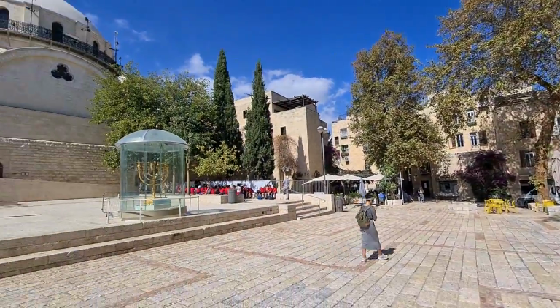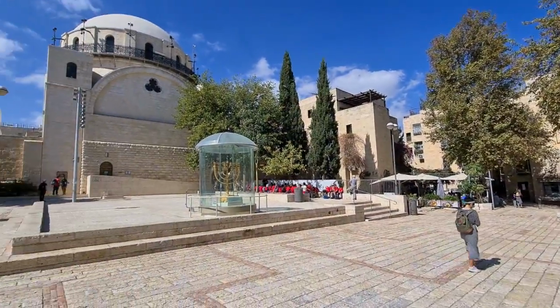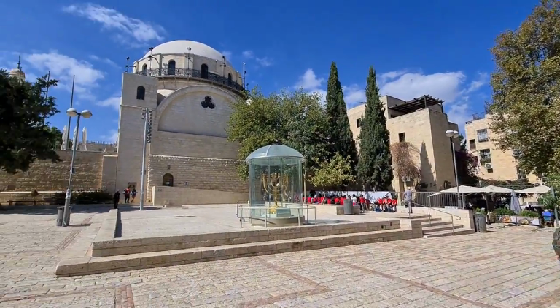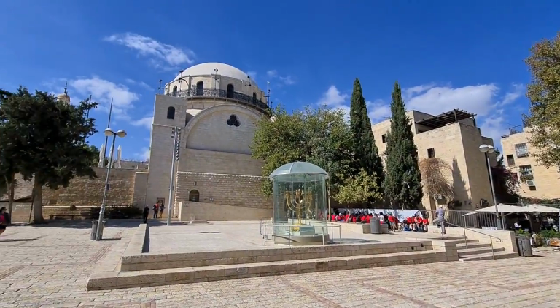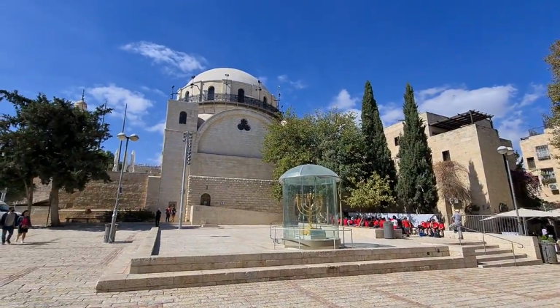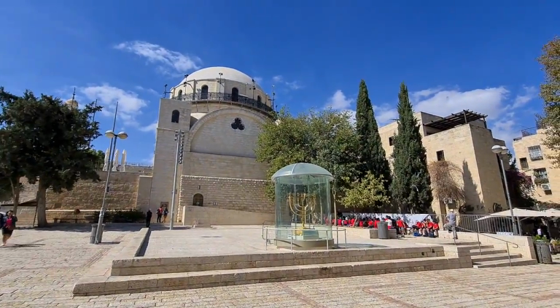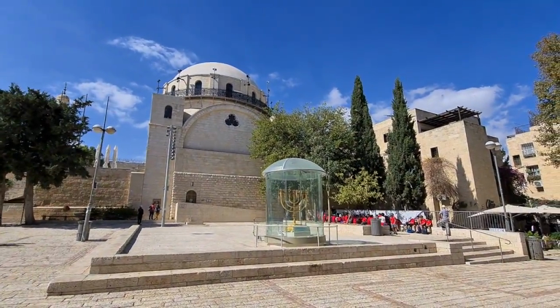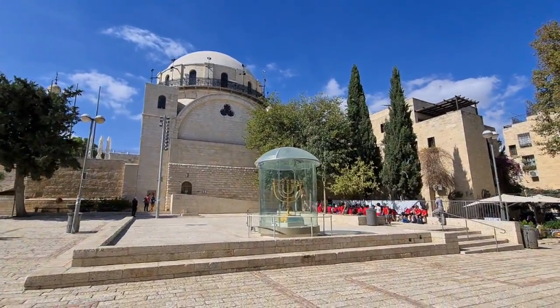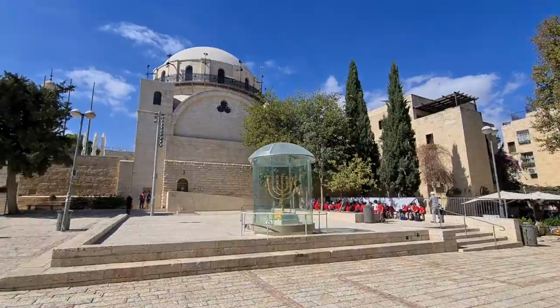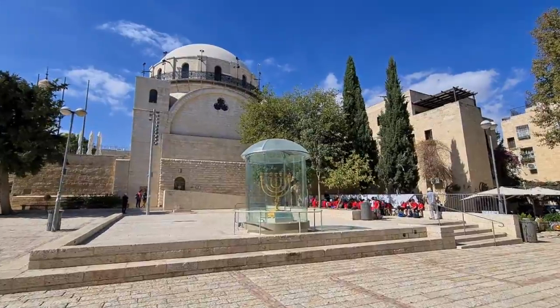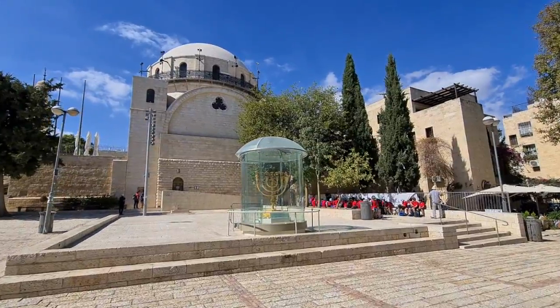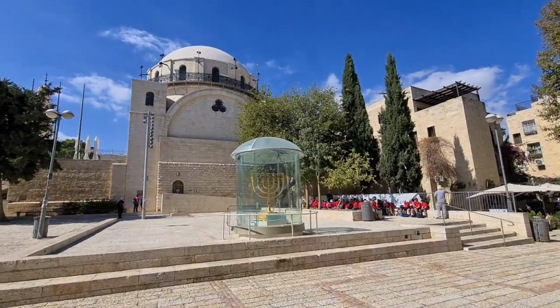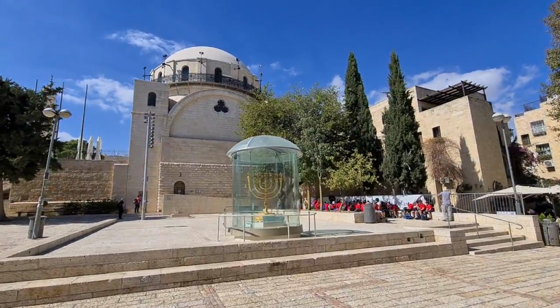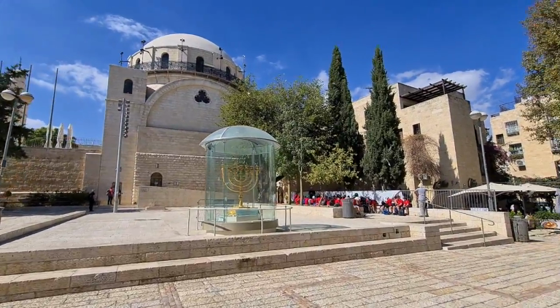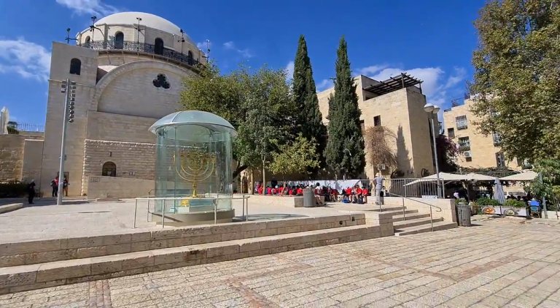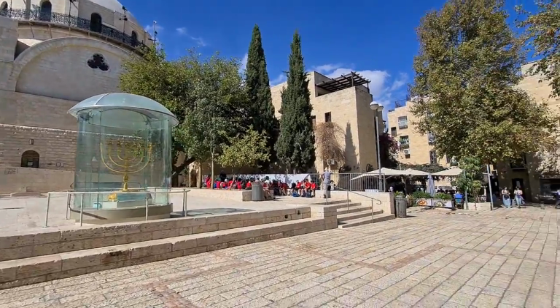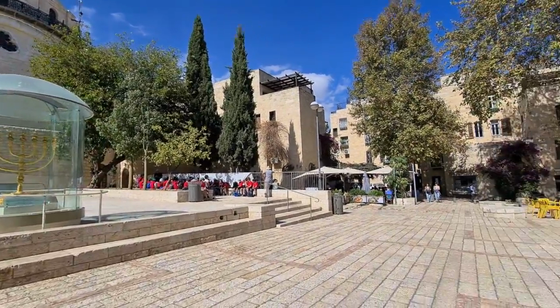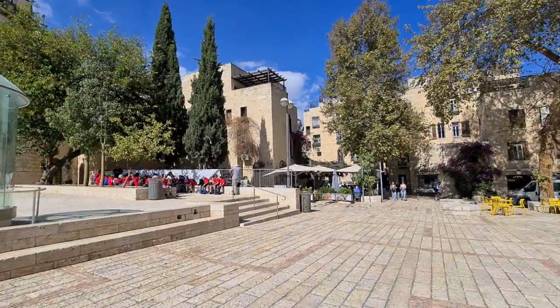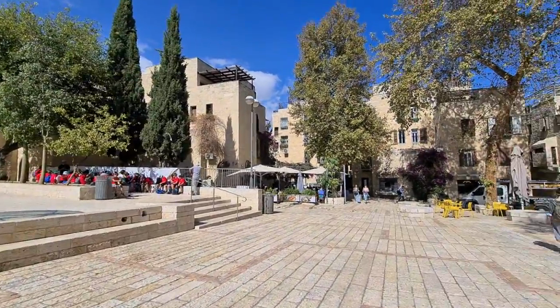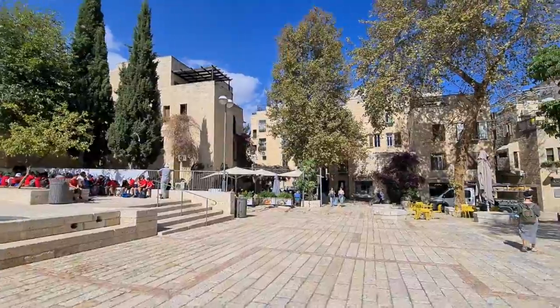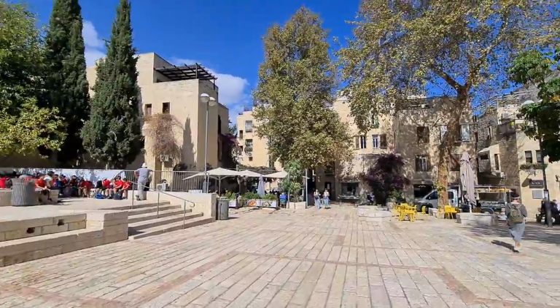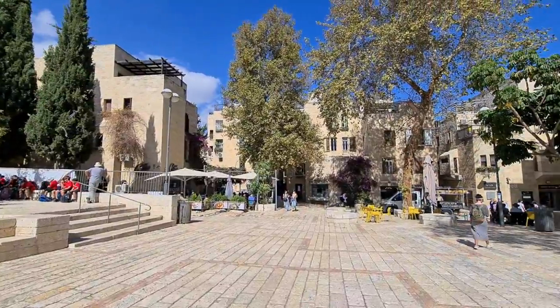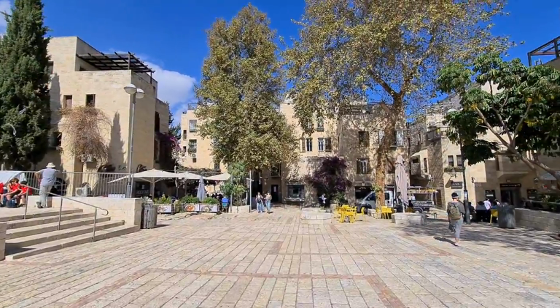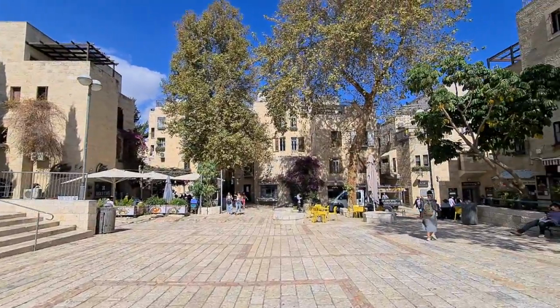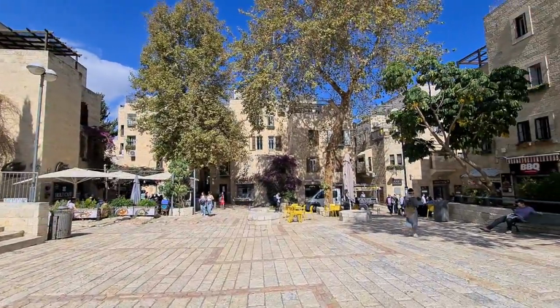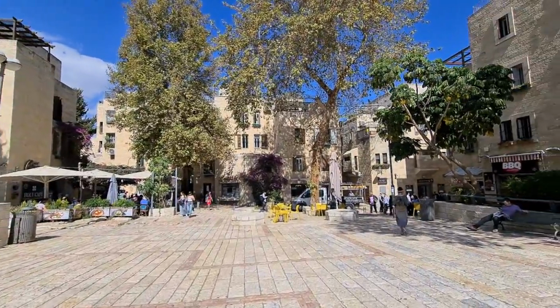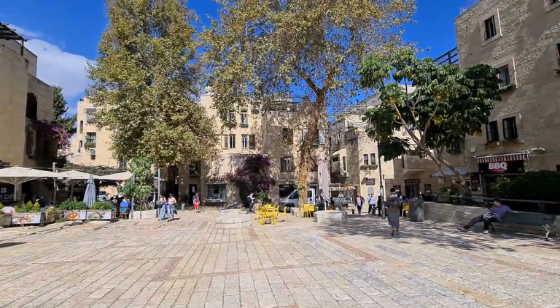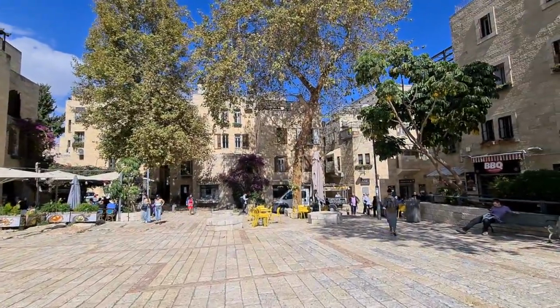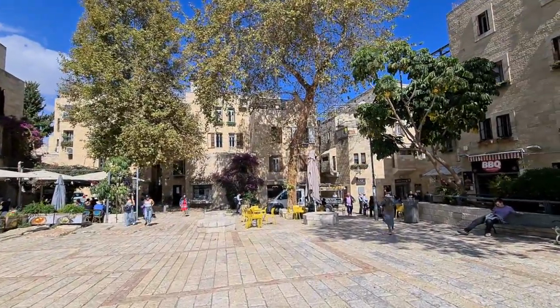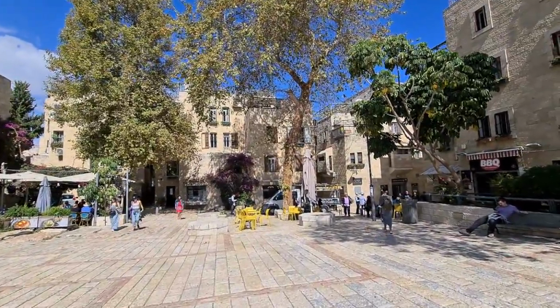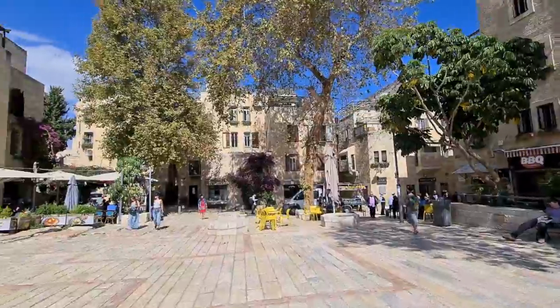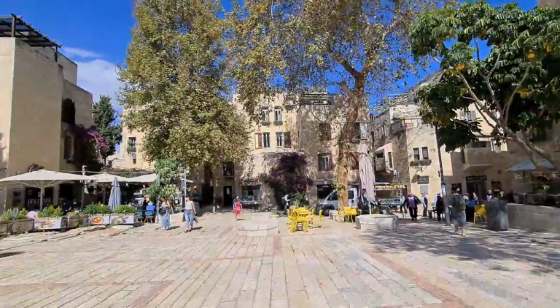Look at the menorah — it's a replica of the menorah from the Temple. Some Jews are already ready to take over the Temple Mount, which is today a Muslim place, and build a new Jewish temple.